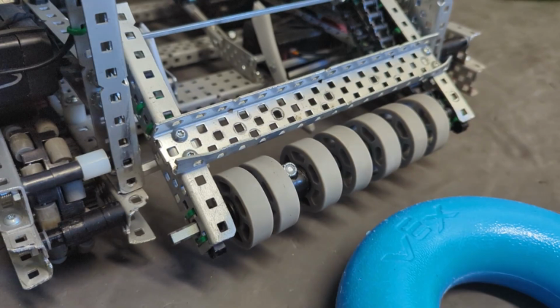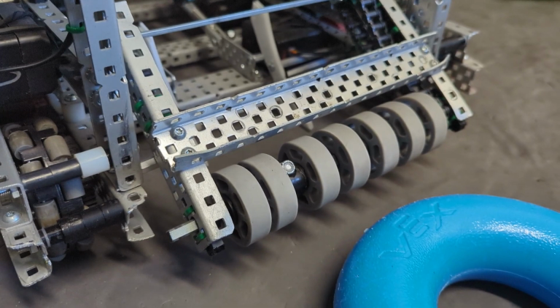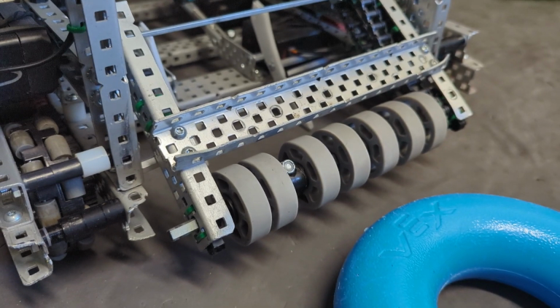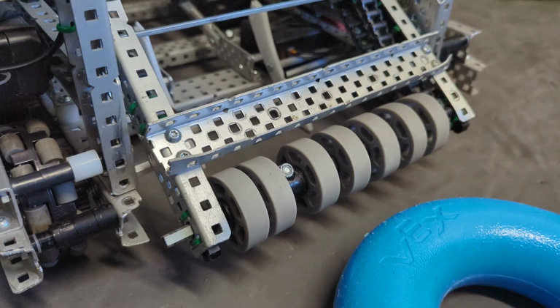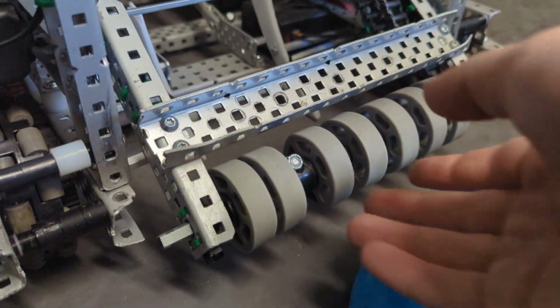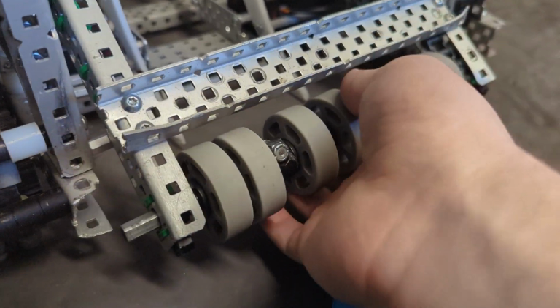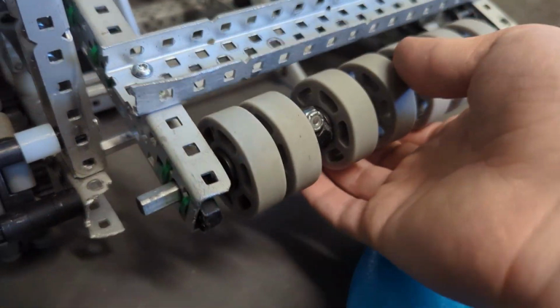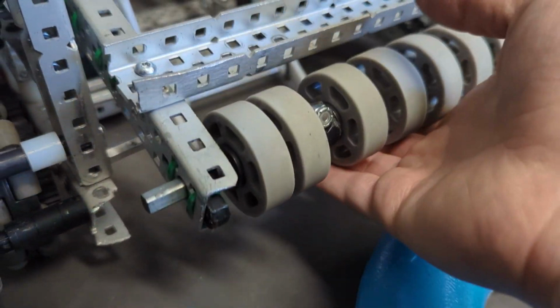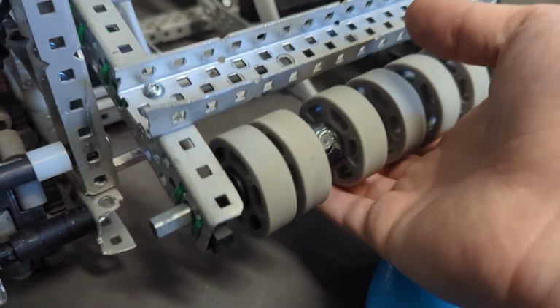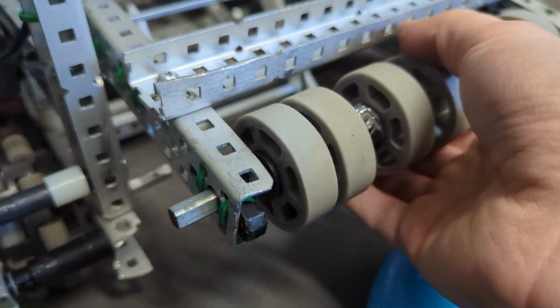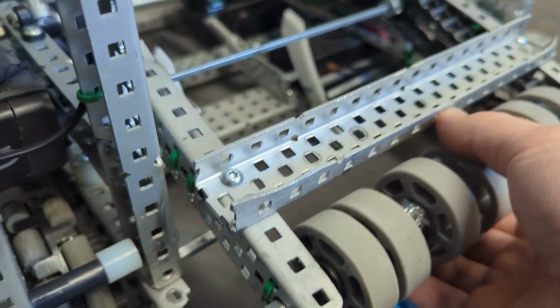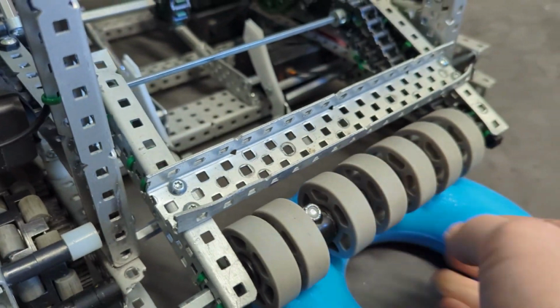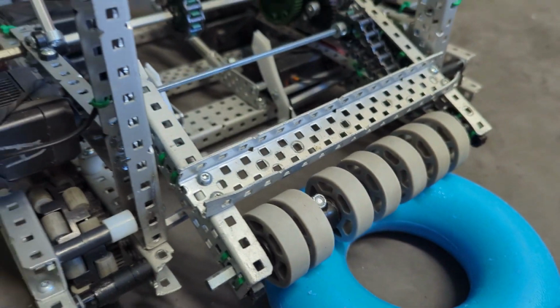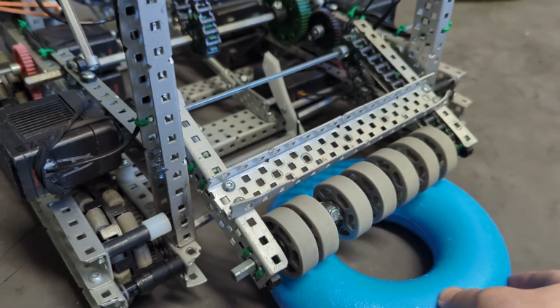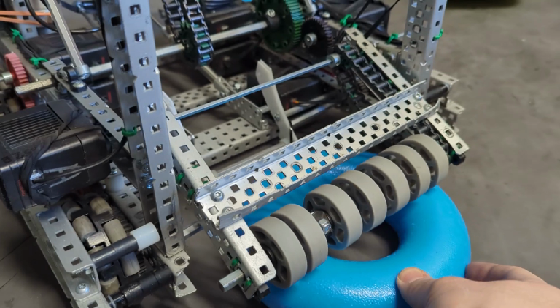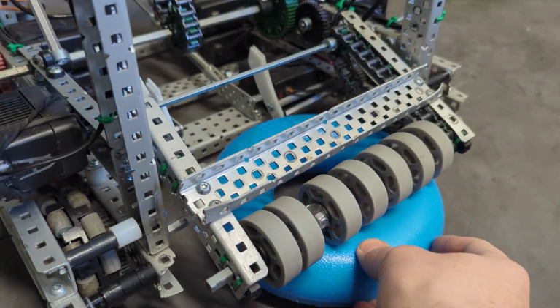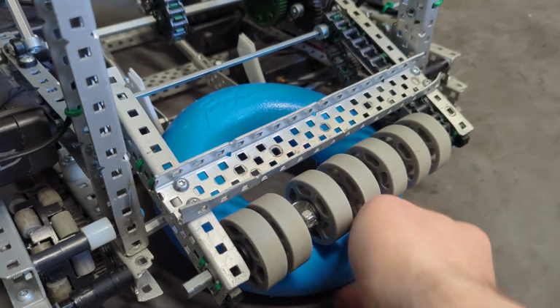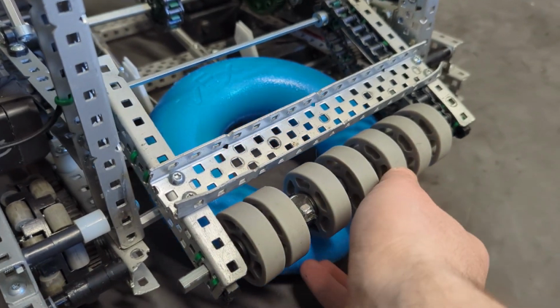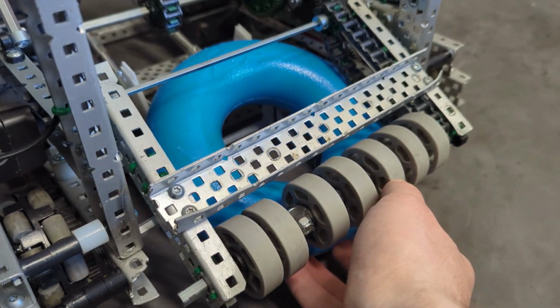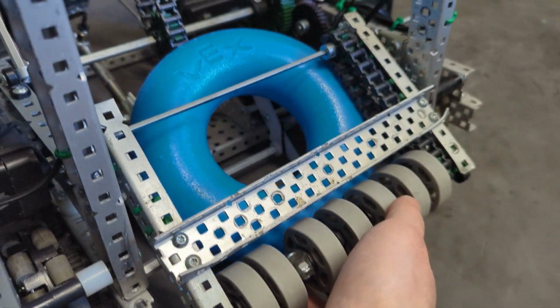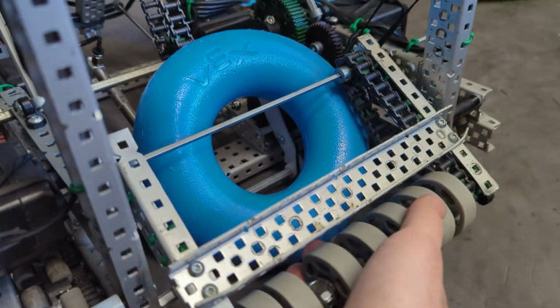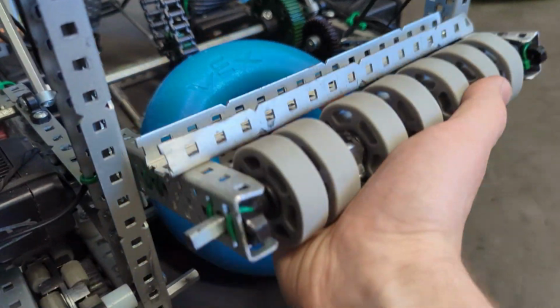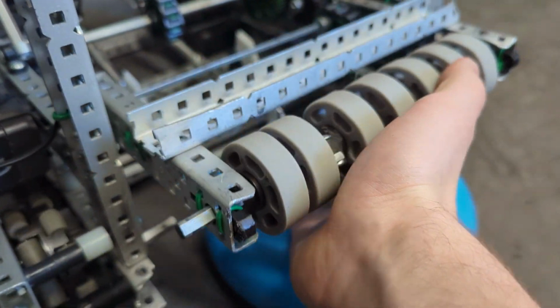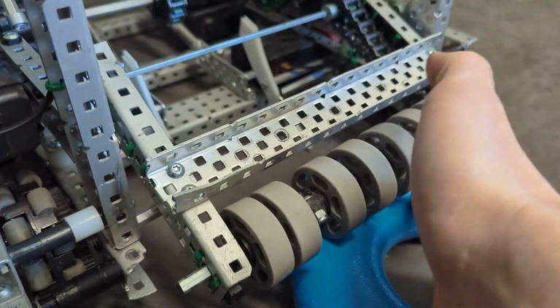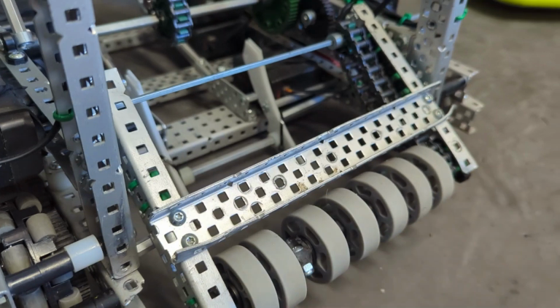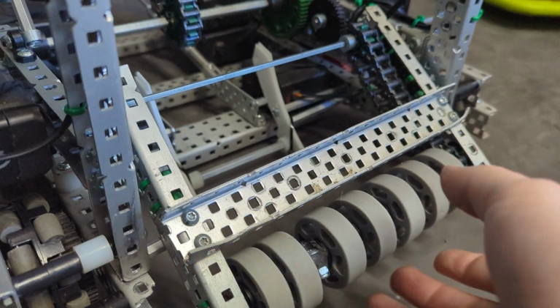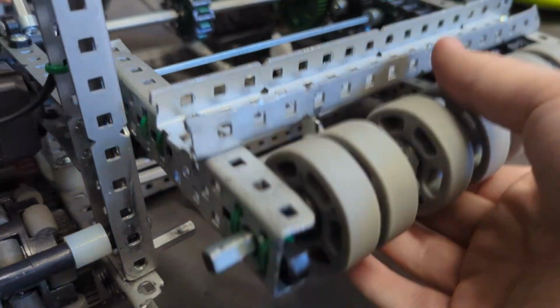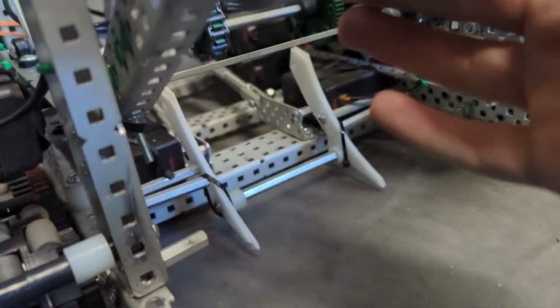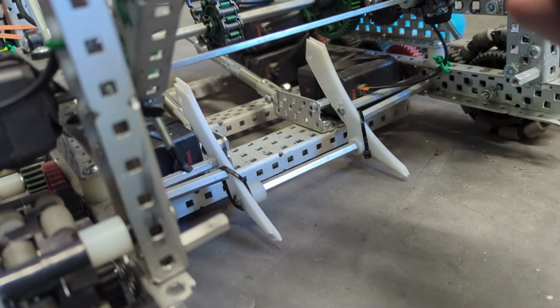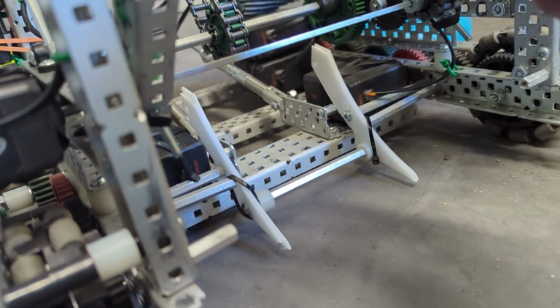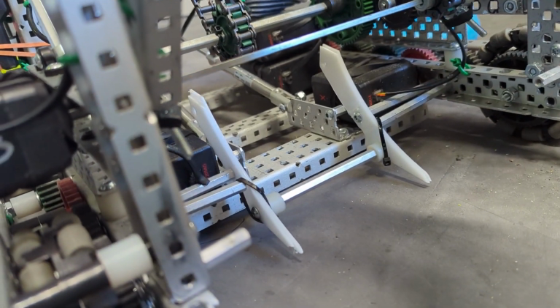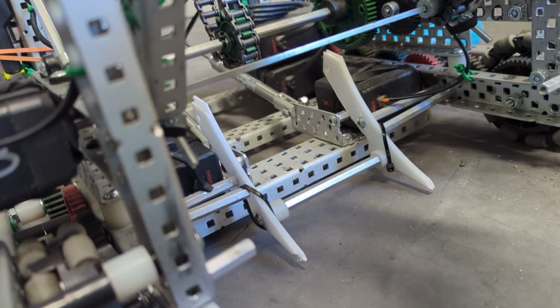Now the idea behind the intake is still the same. You have a floating intake roller right here to make sure that the ring will always stay touching the roller as it goes up into the conveyor. And you also have a polycarbonate piece down there to back the ring and put it up onto the conveyor as well from the back.